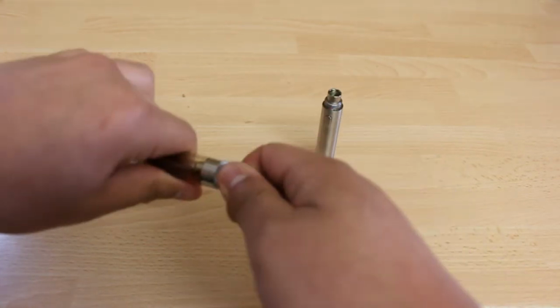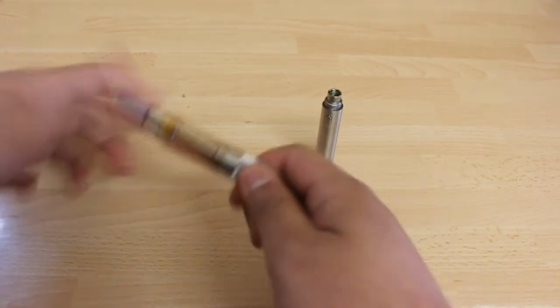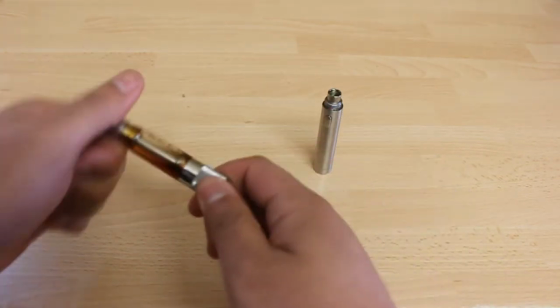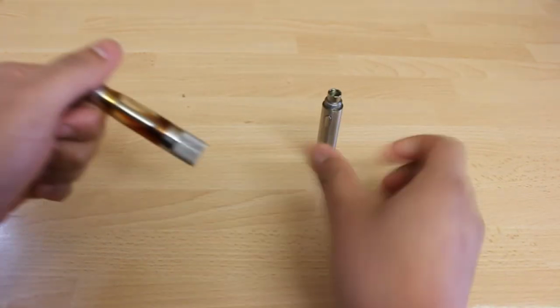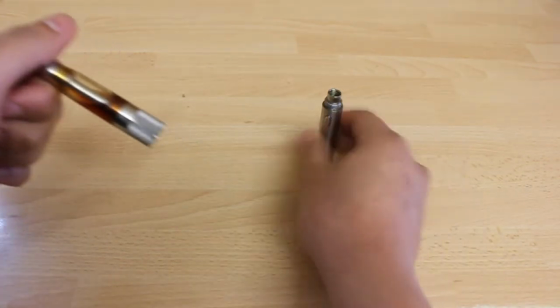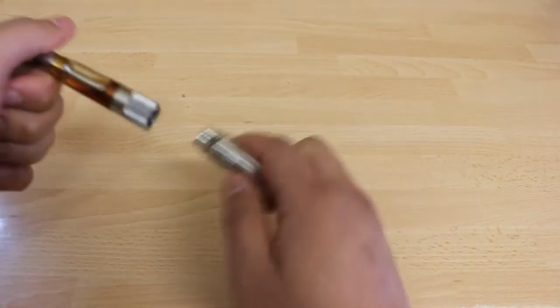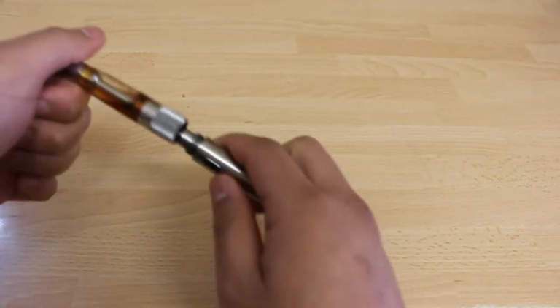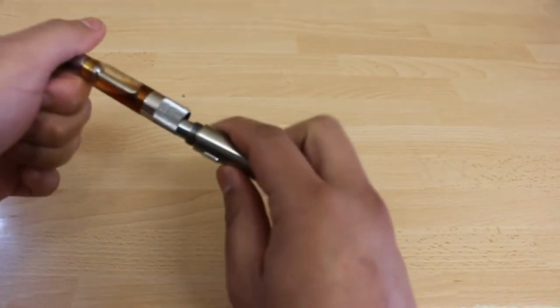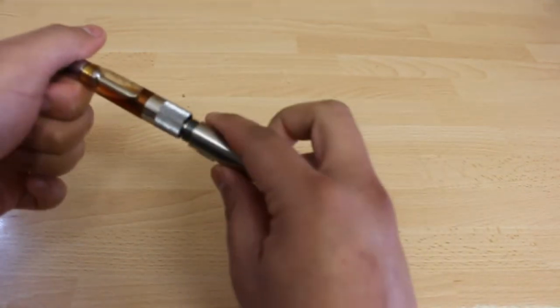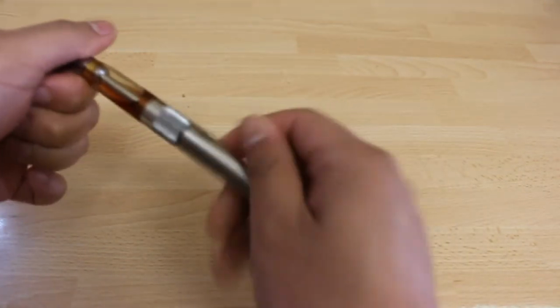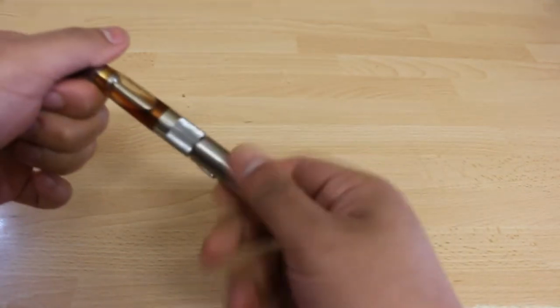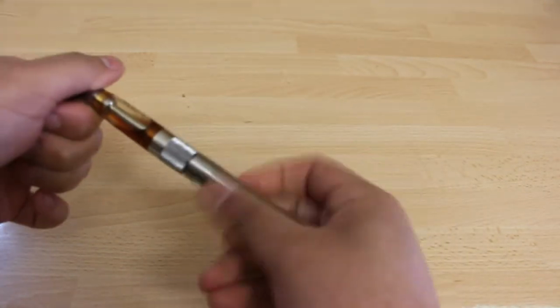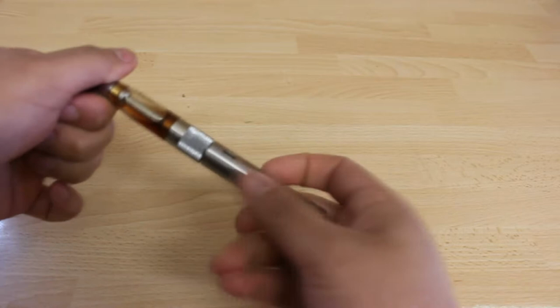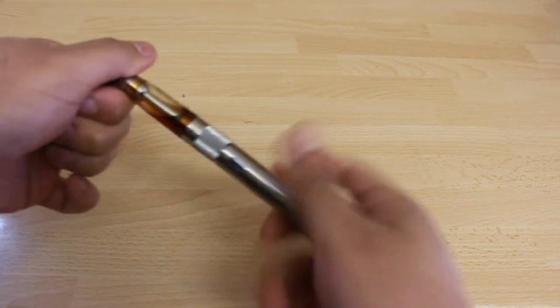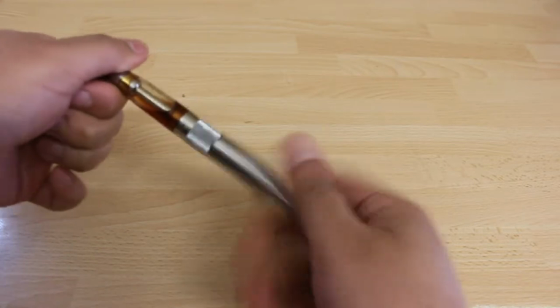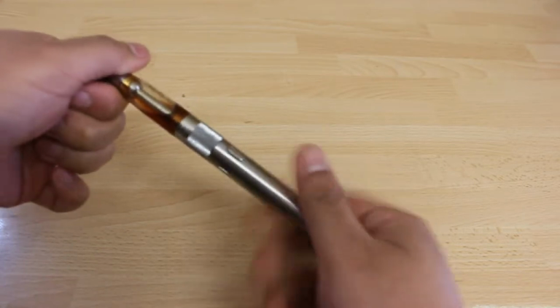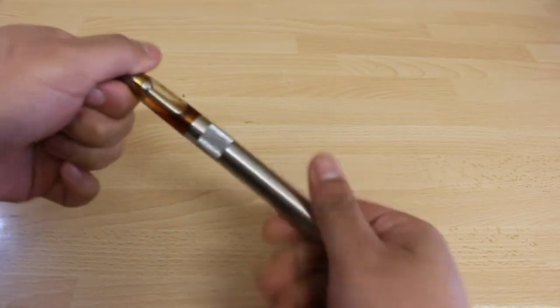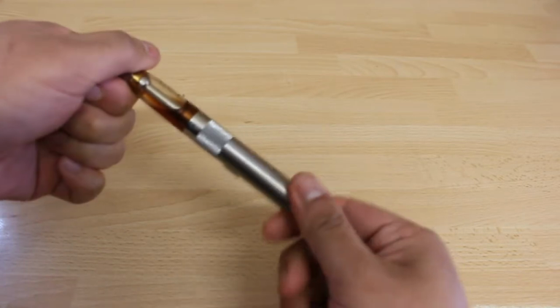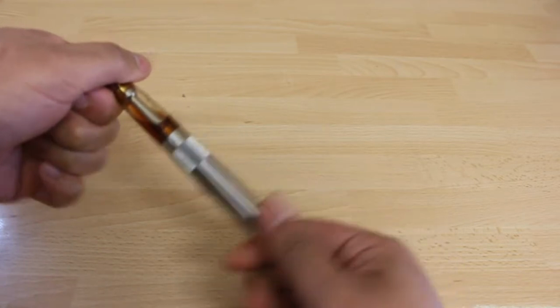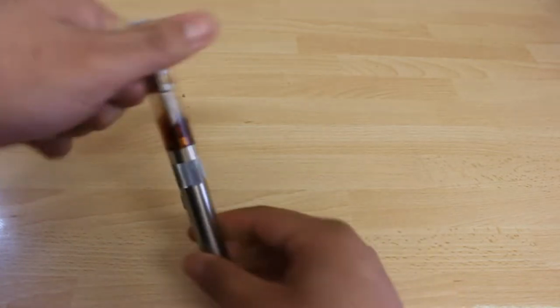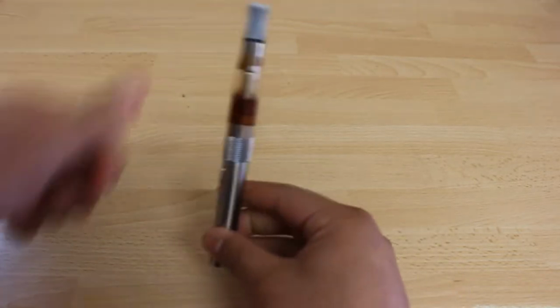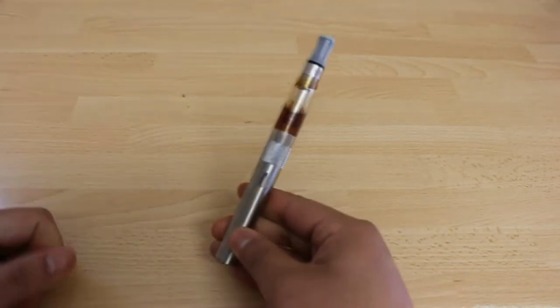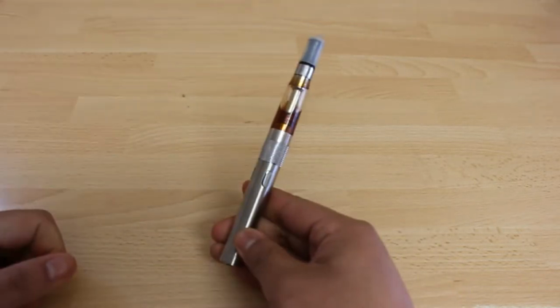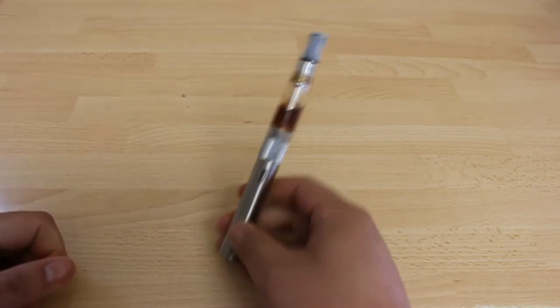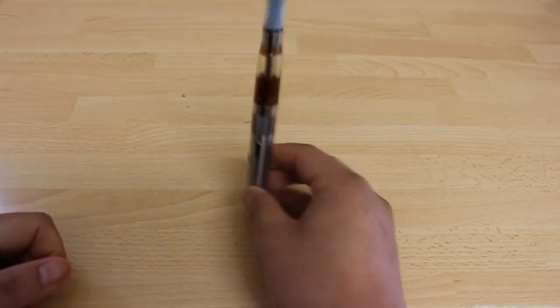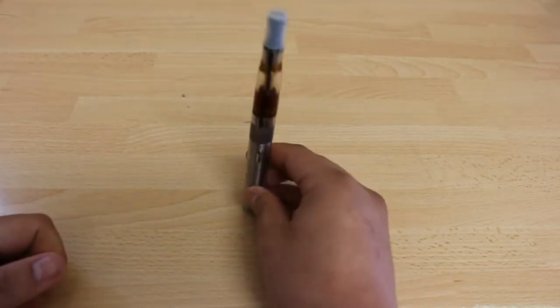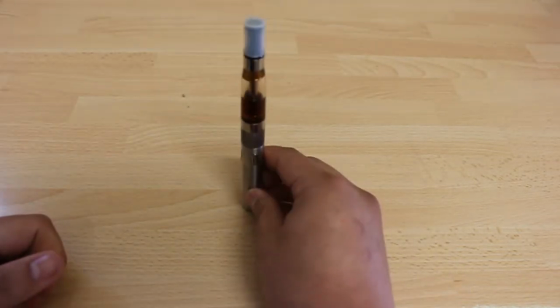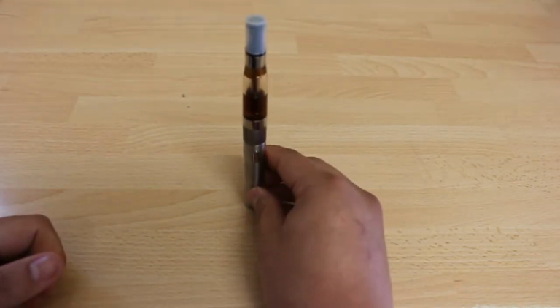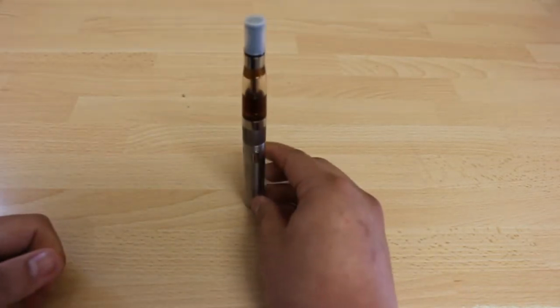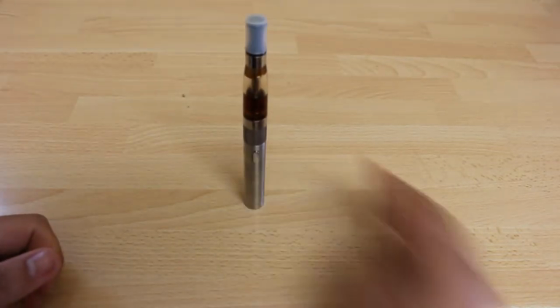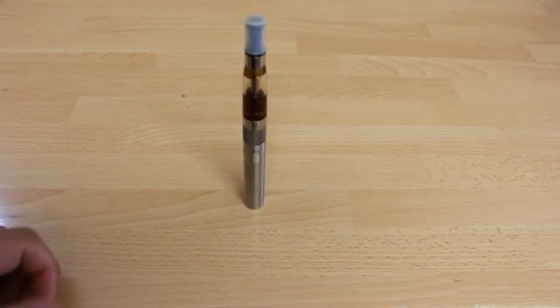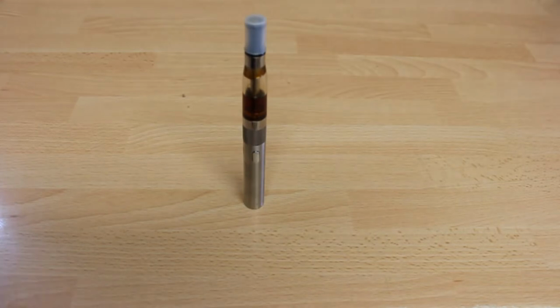Screw back the bottom part of the atomizer with the new coil to the tank part of the atomizer. Again make sure it is properly screwed in to prevent leaks.